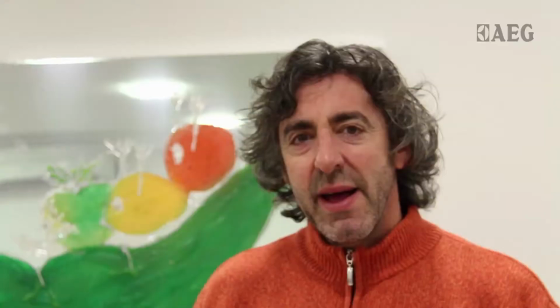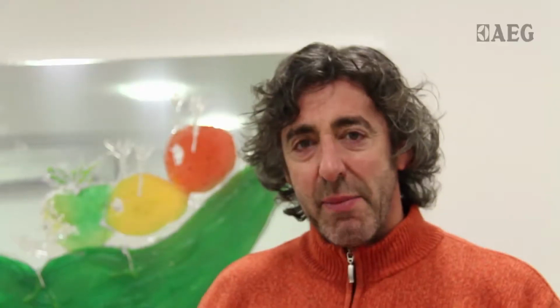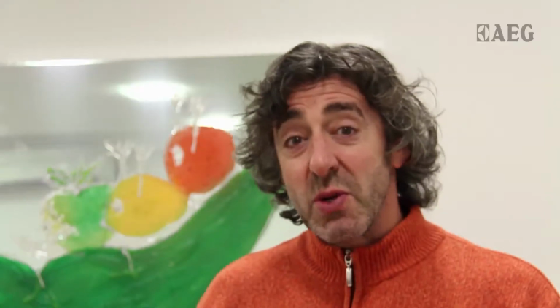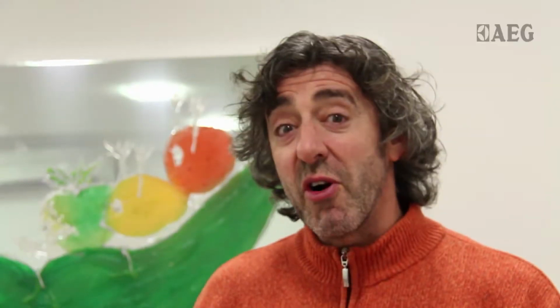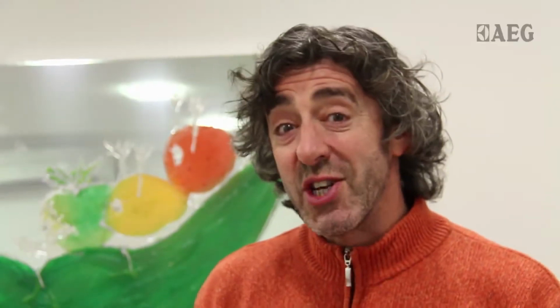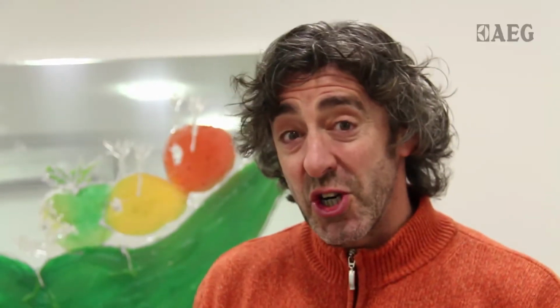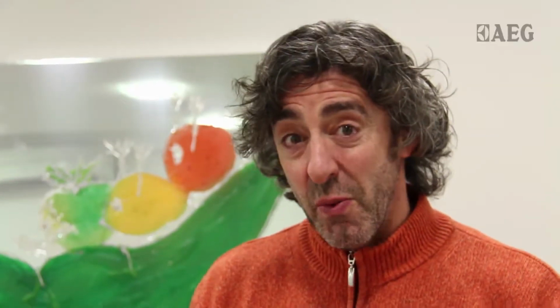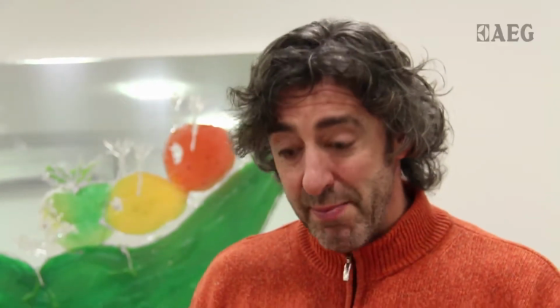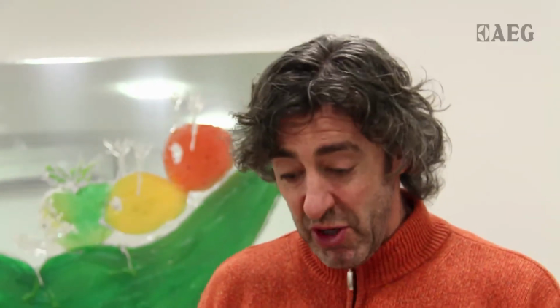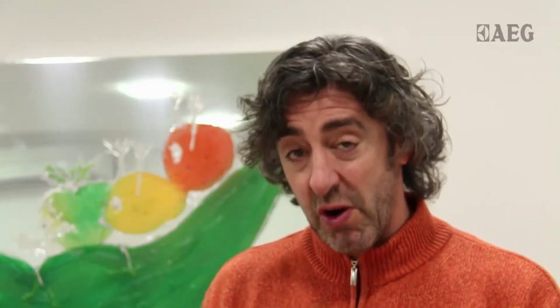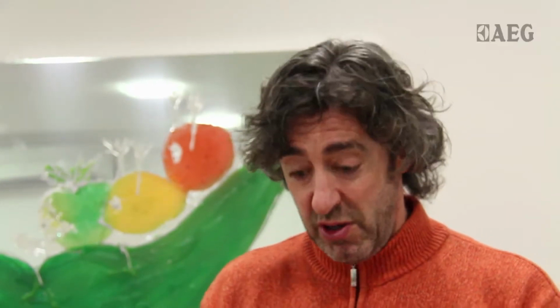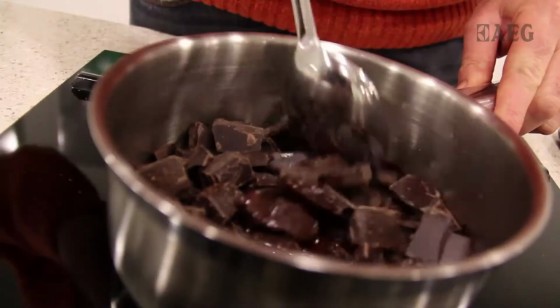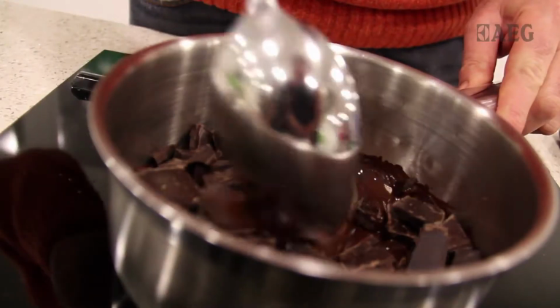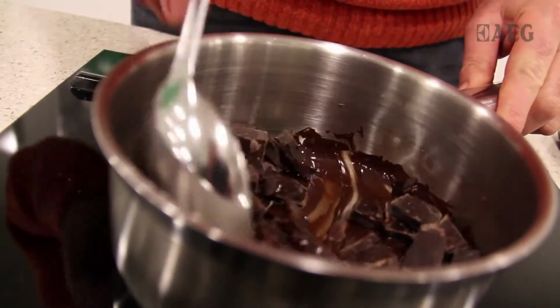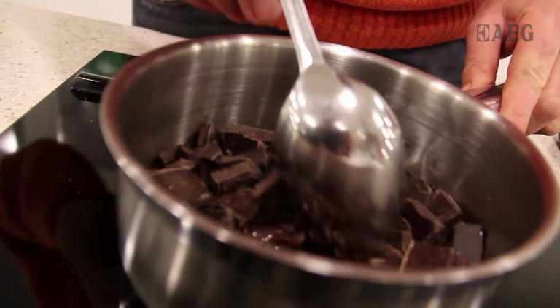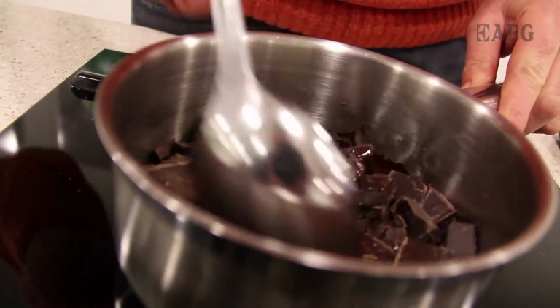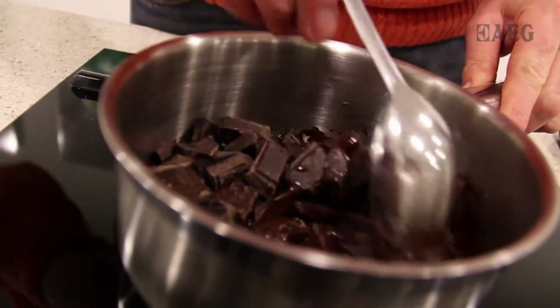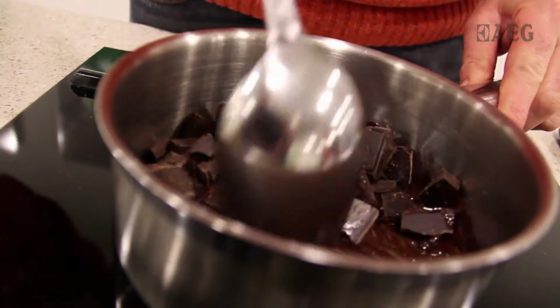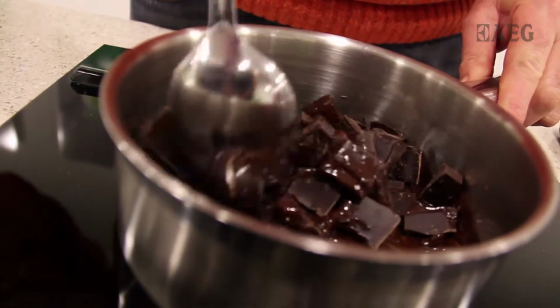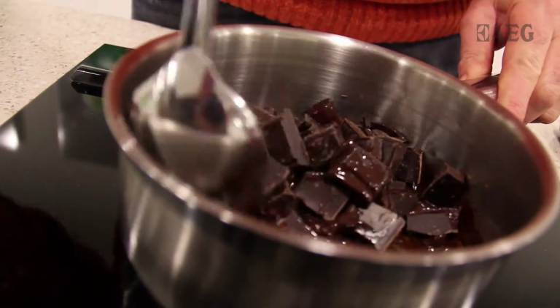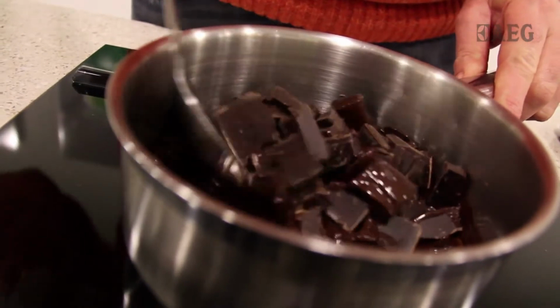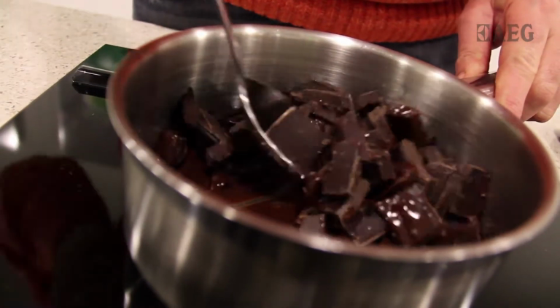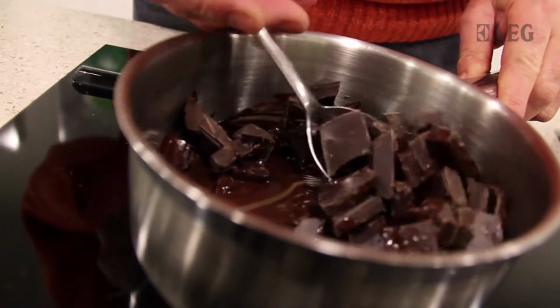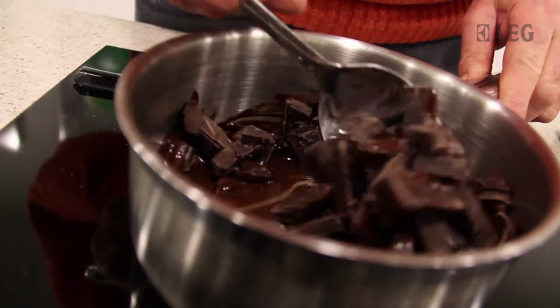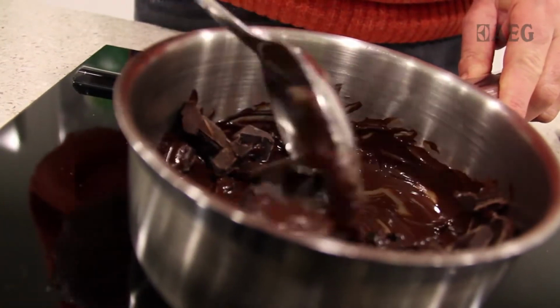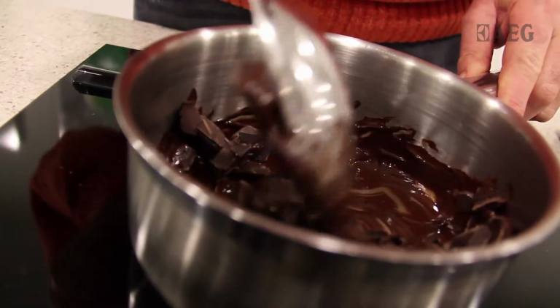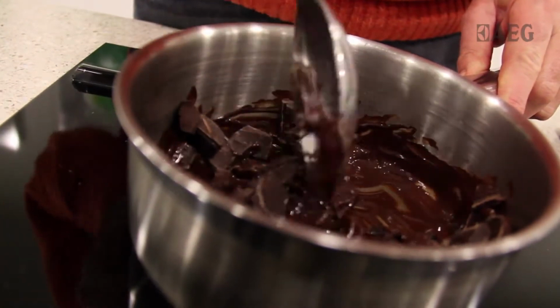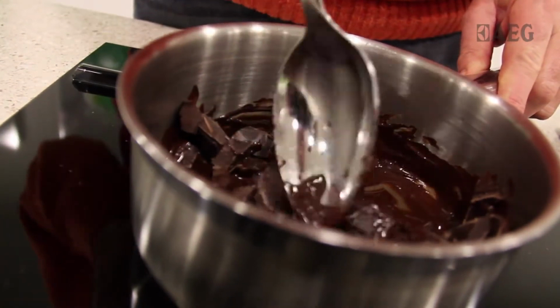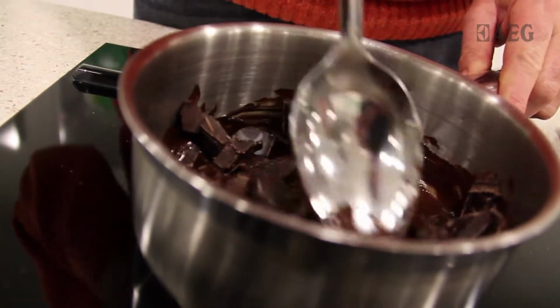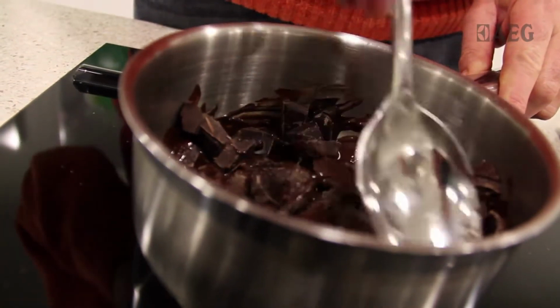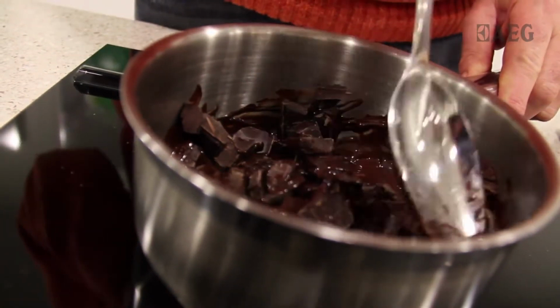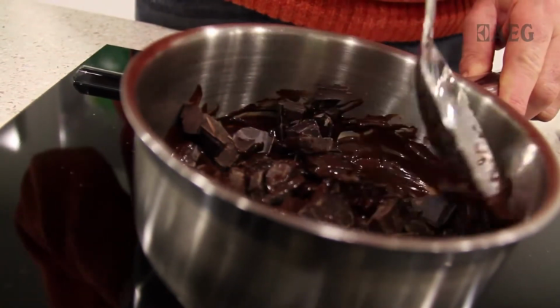Because we've got induction, we can melt the chocolate straight in the pan over a super low heat, which you can't get on gas or even other electric.